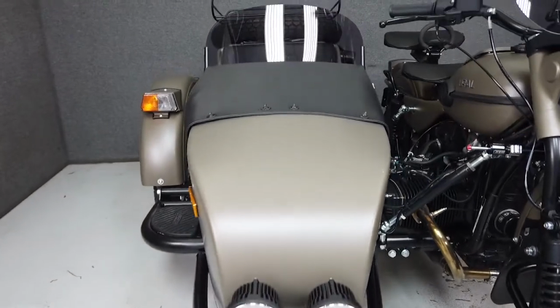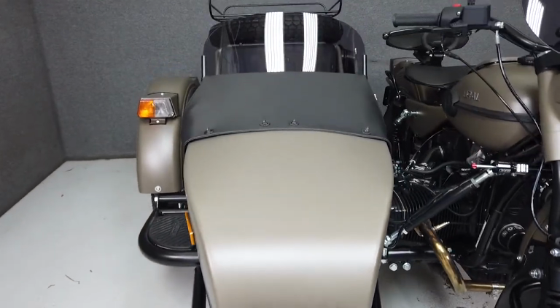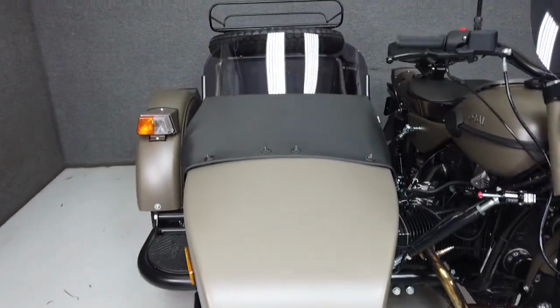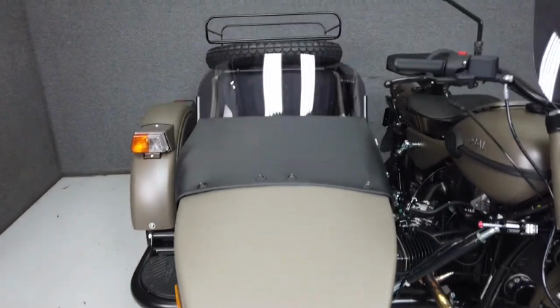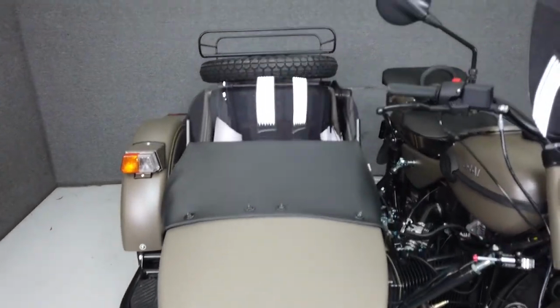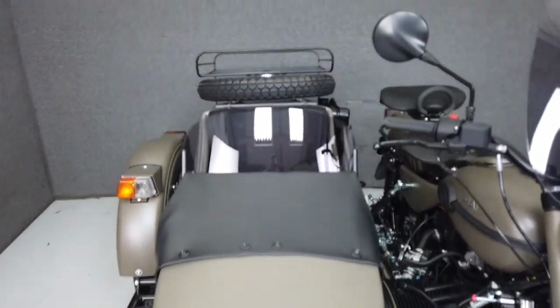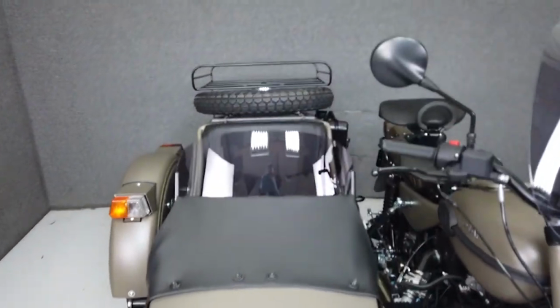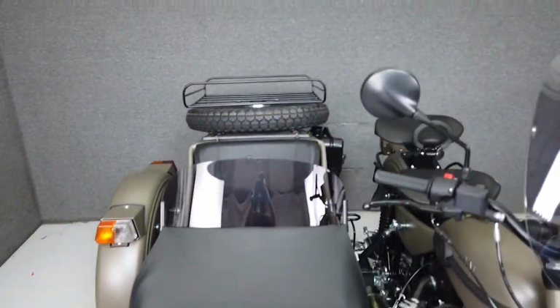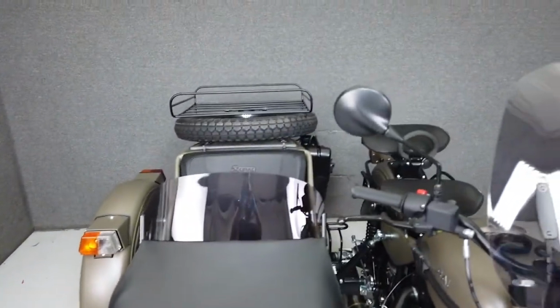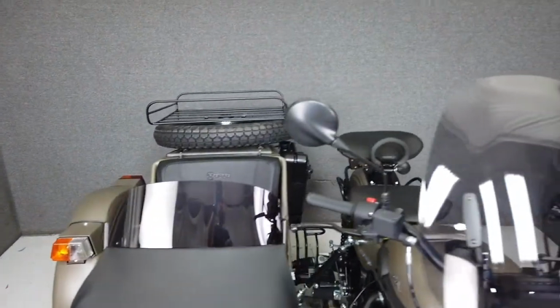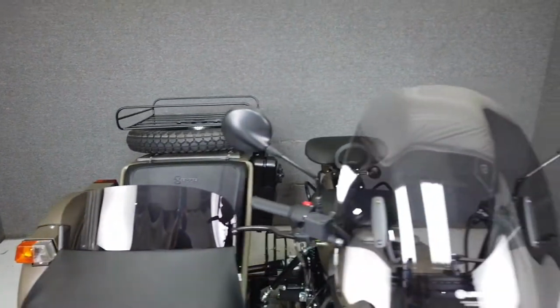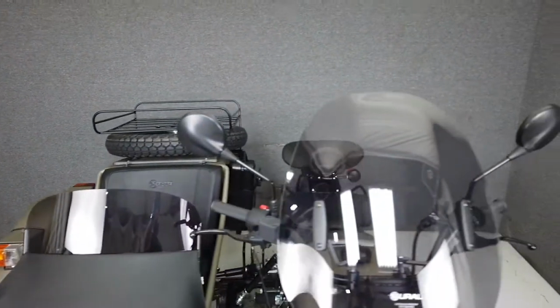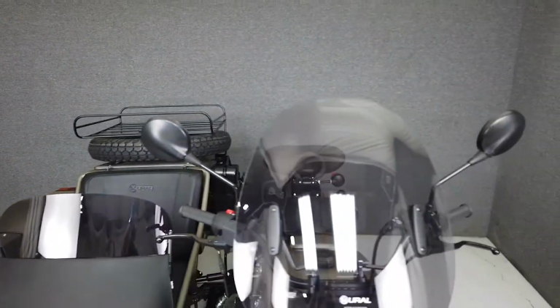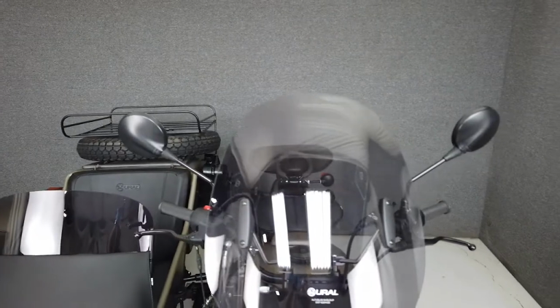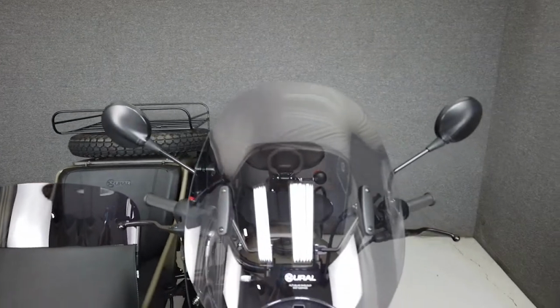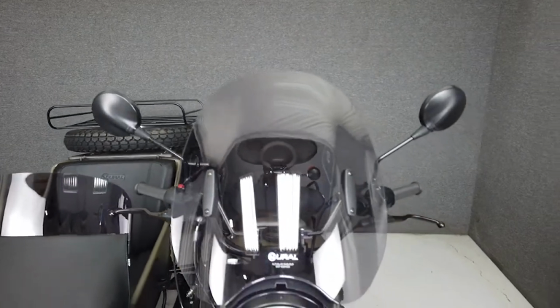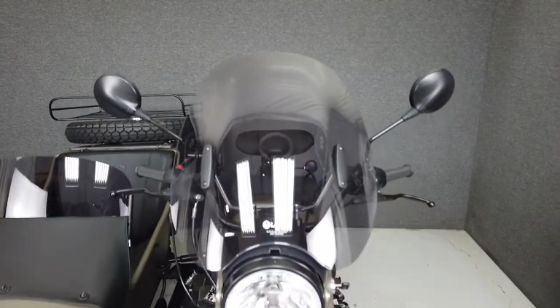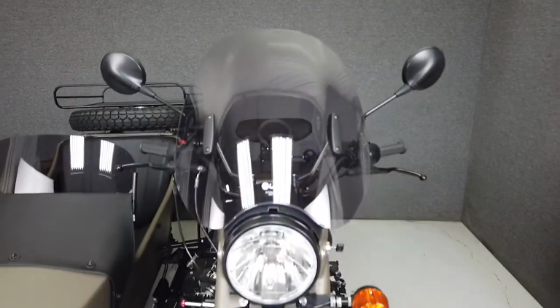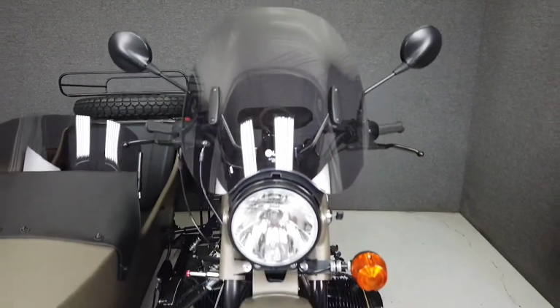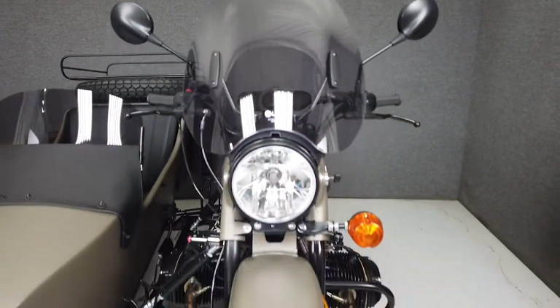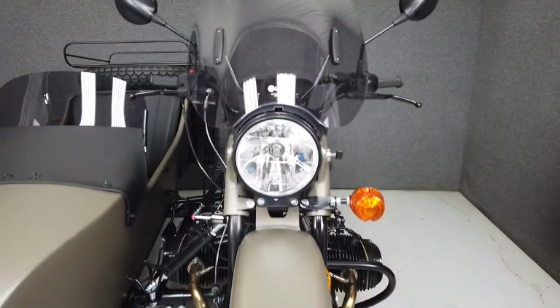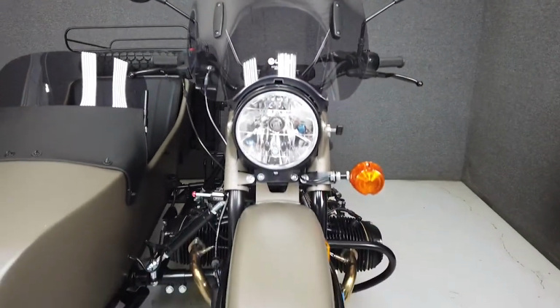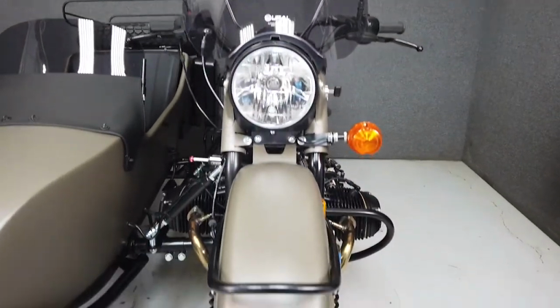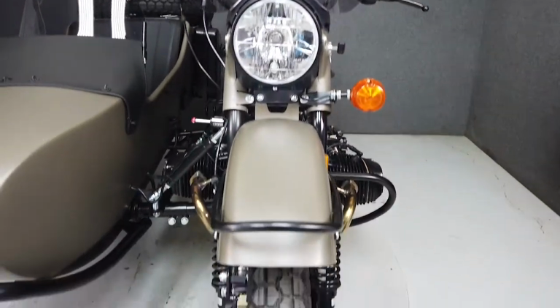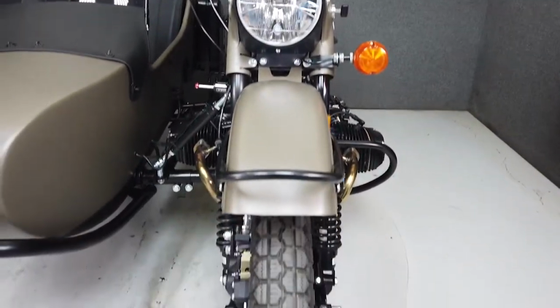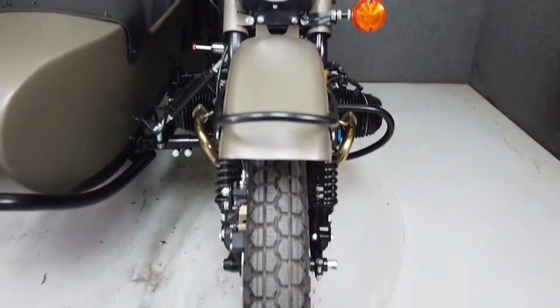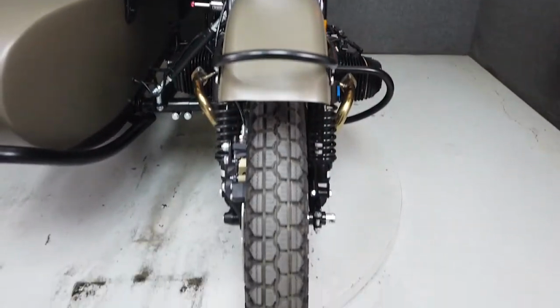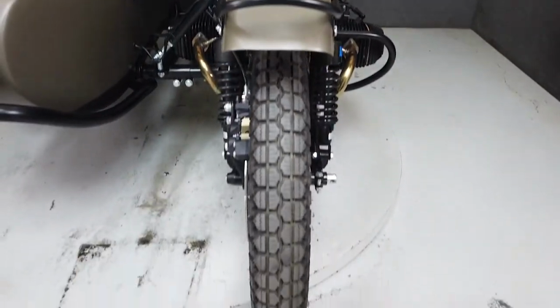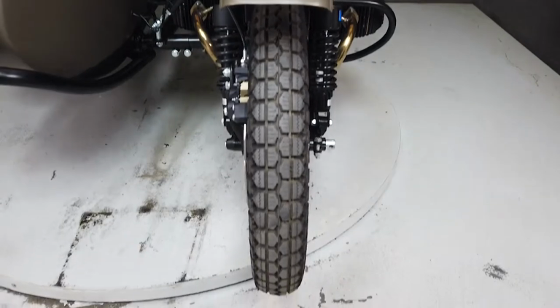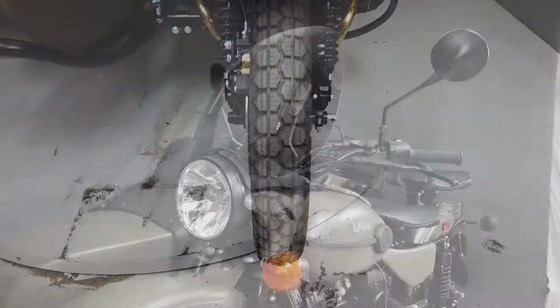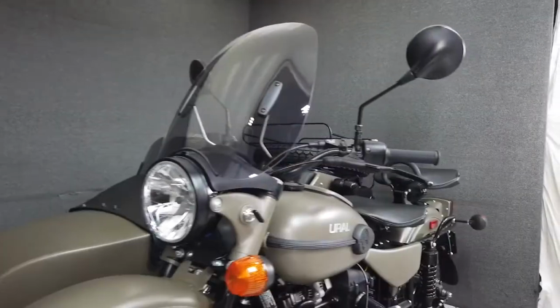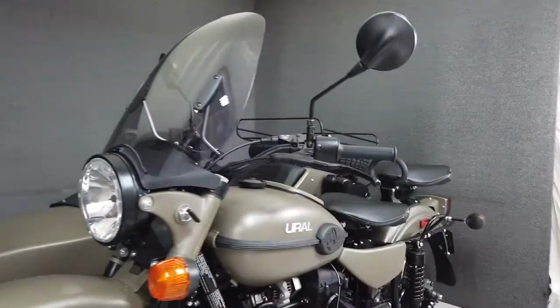With a design dating back to the Second World War, the Euro stays true to its utilitarian roots by providing rider and passenger with a wealth of amenities and handy items for both comfort and efficiency.